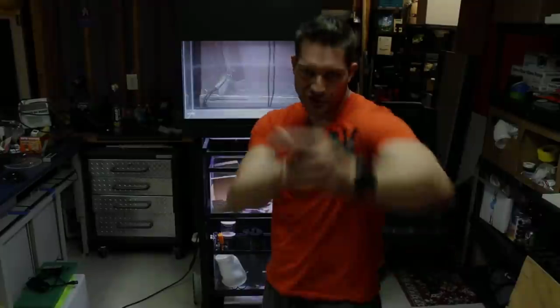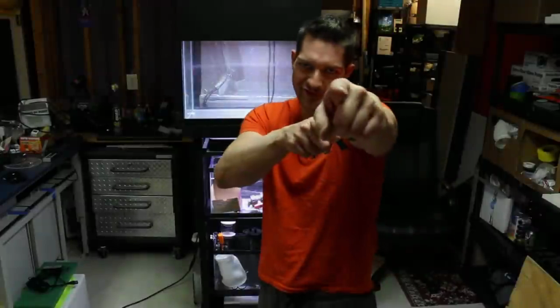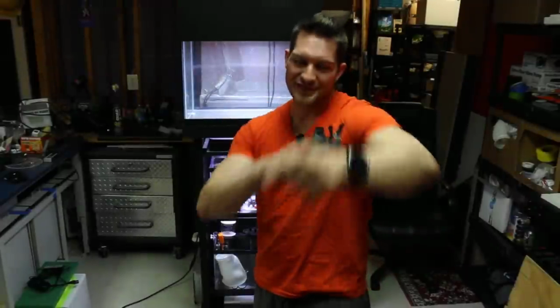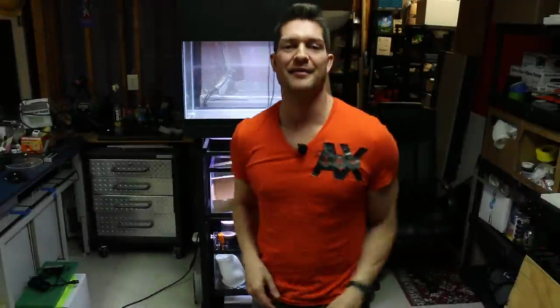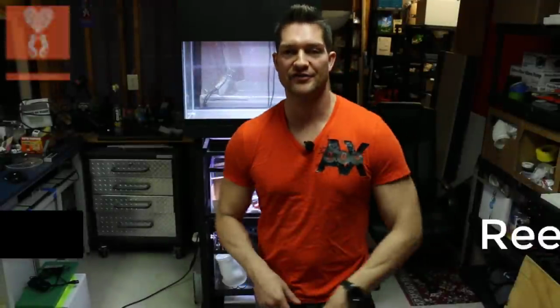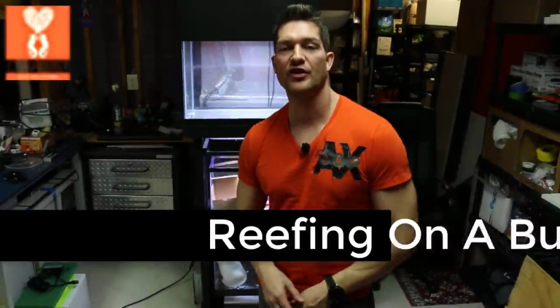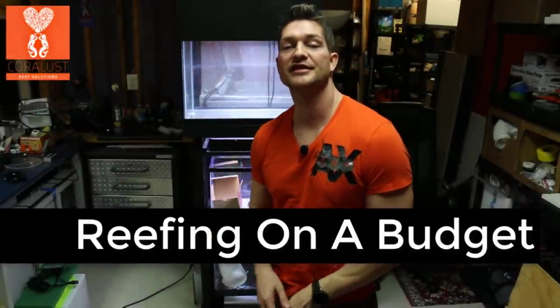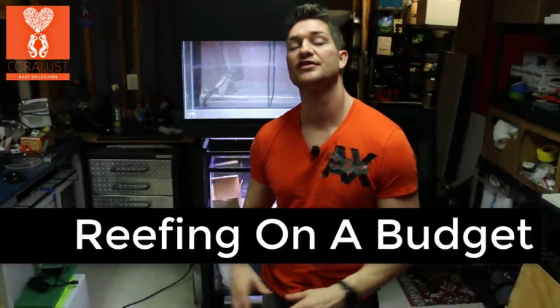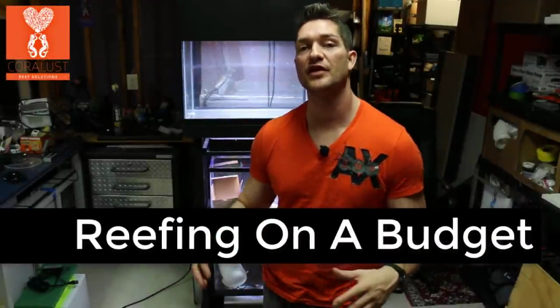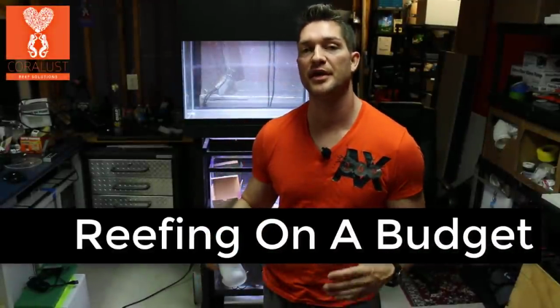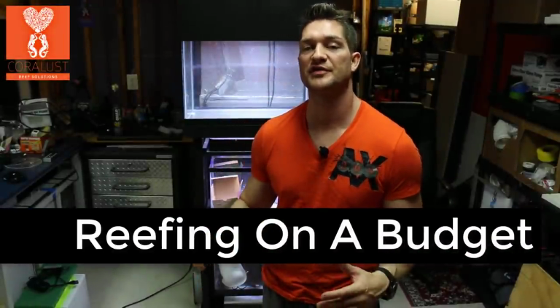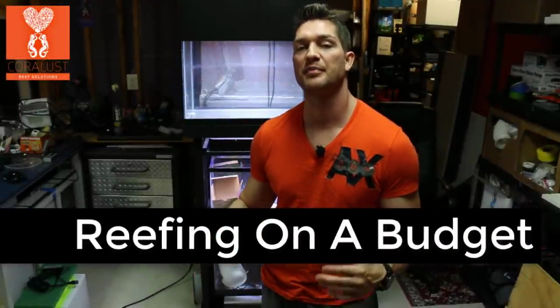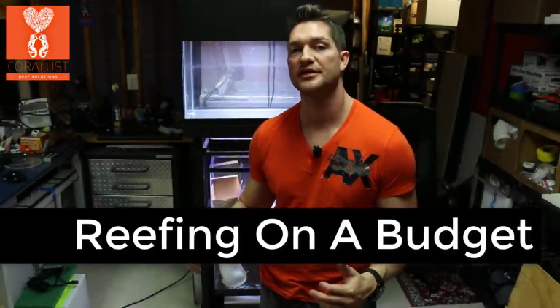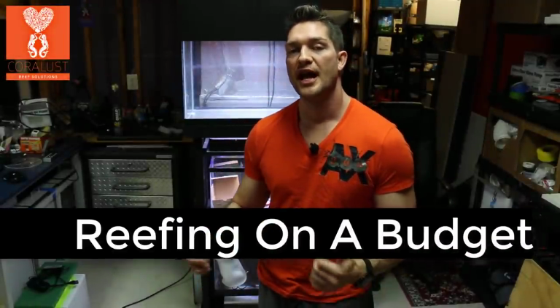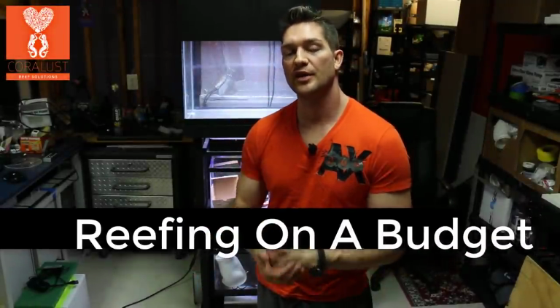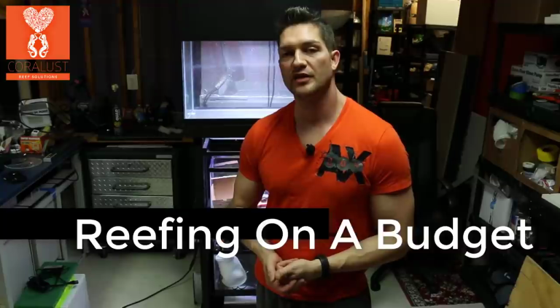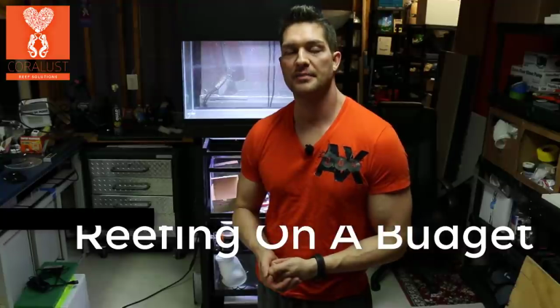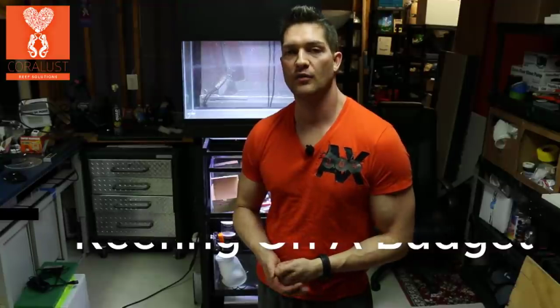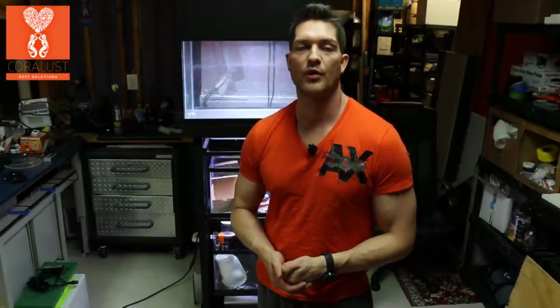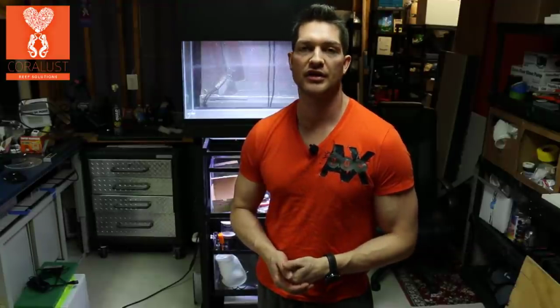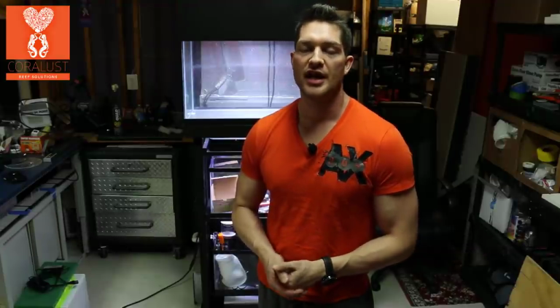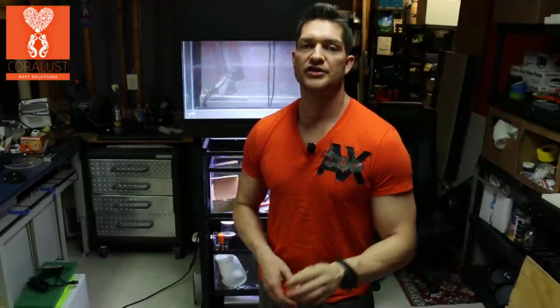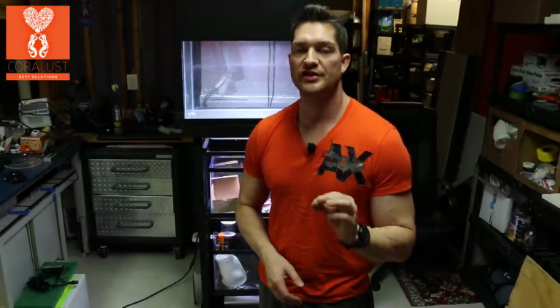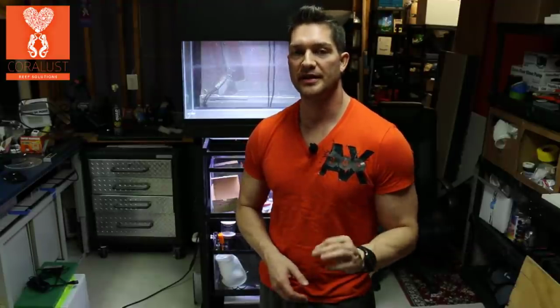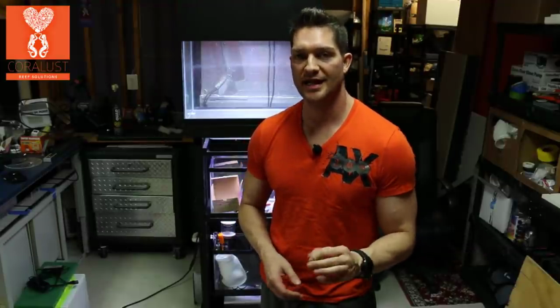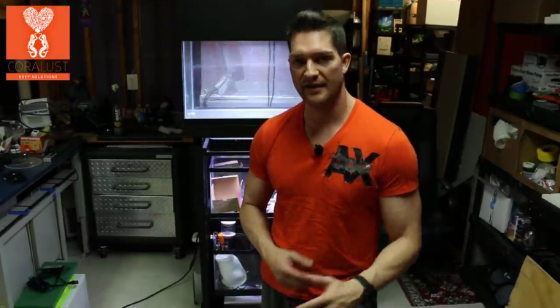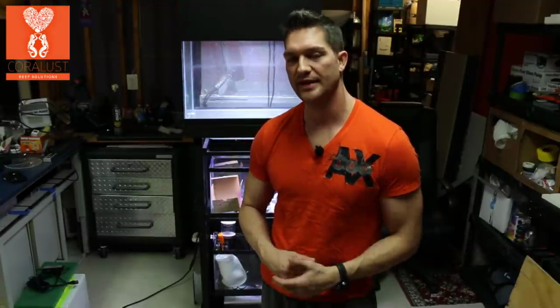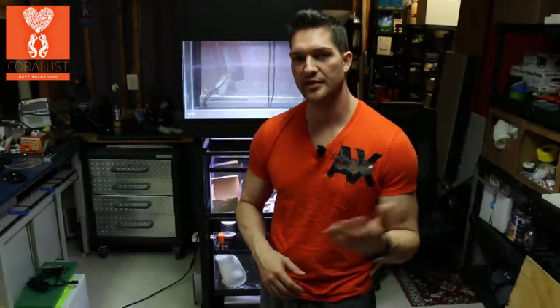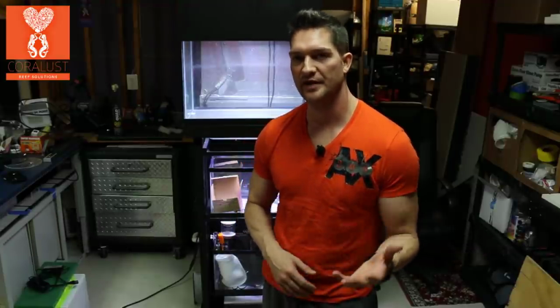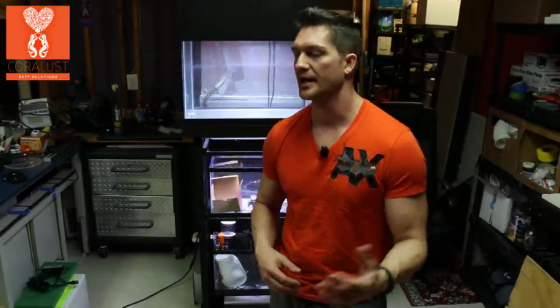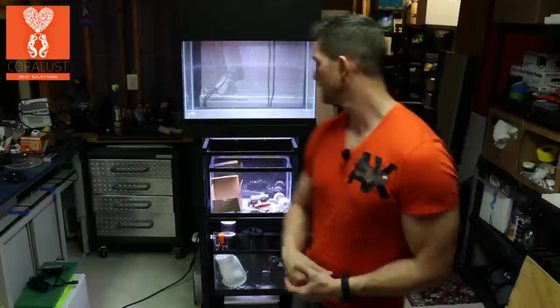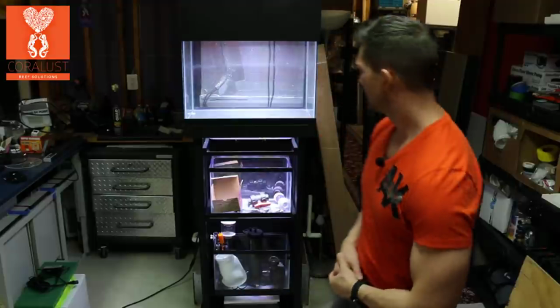Good morning Reefers! I'm Daniel from Coral Lust and this is Reefing on a Budget with Spare Parts. I want to give you a little update on what we're working on and show you some ideas that I have so I can get some of your feedback.